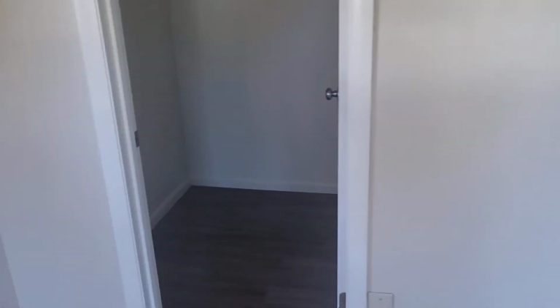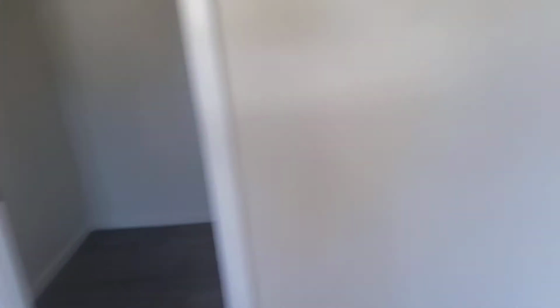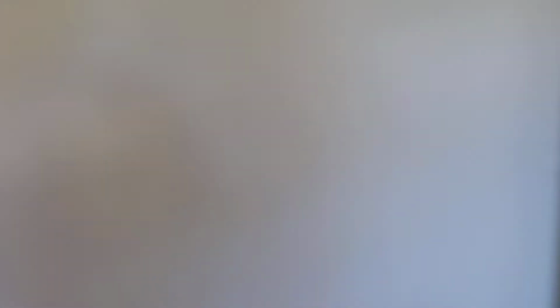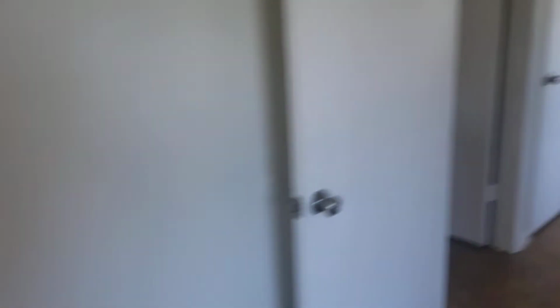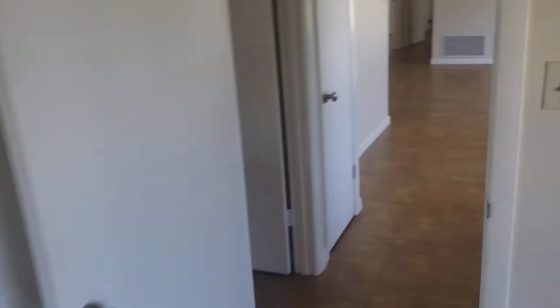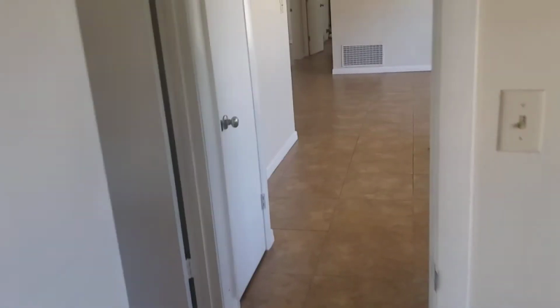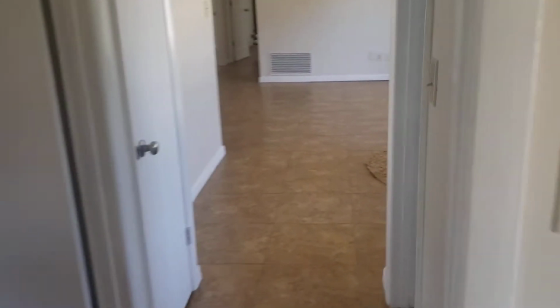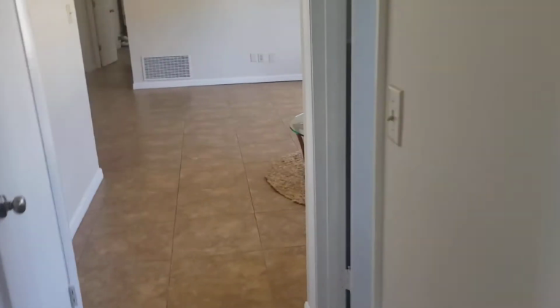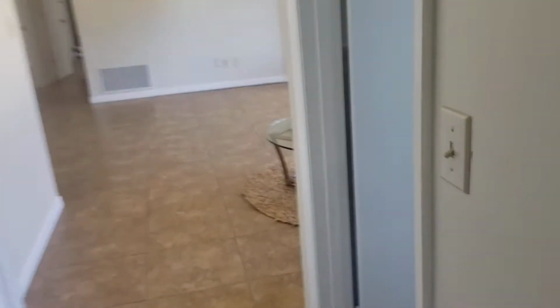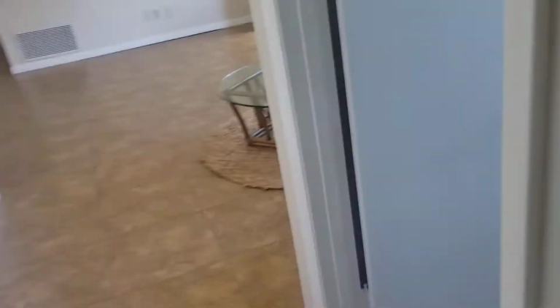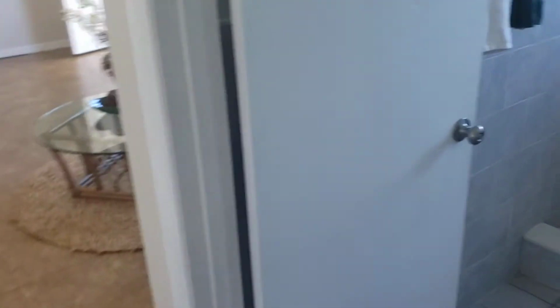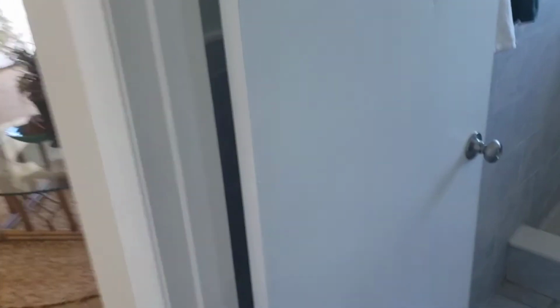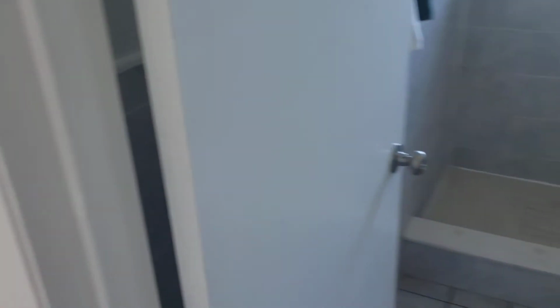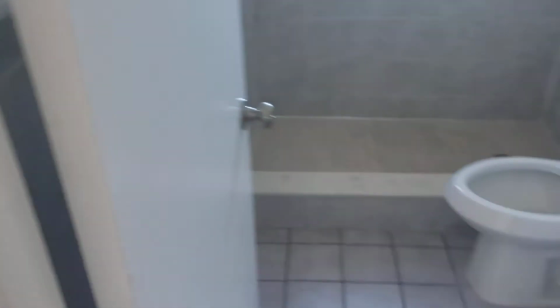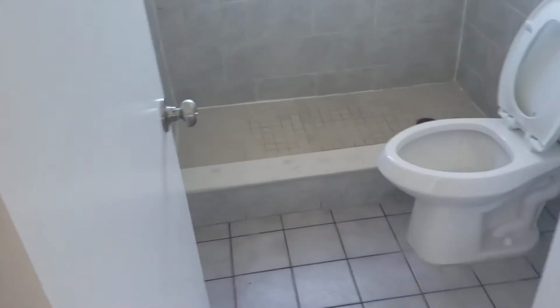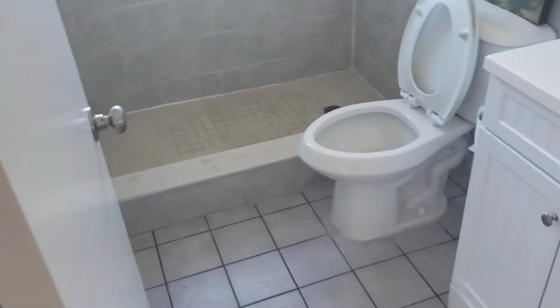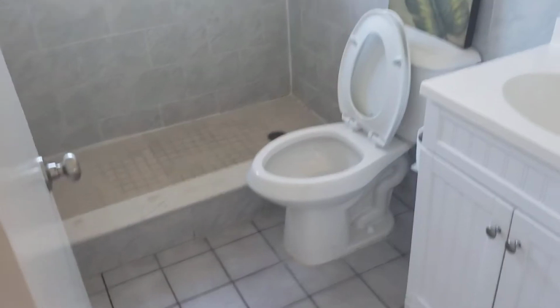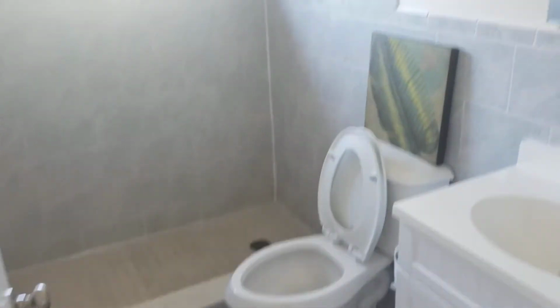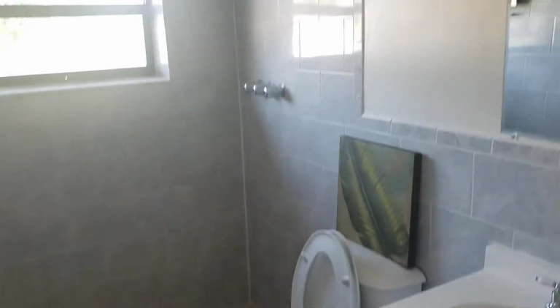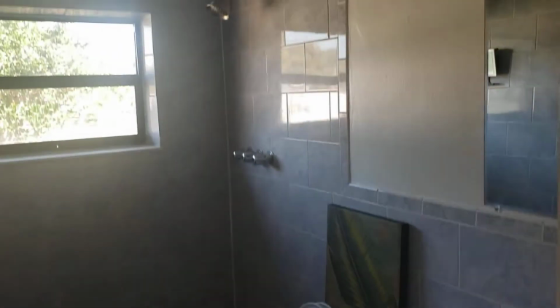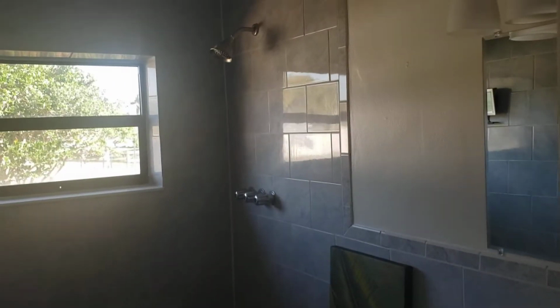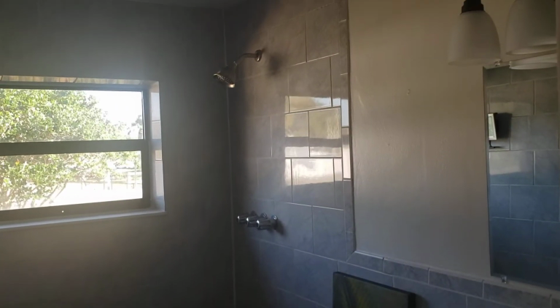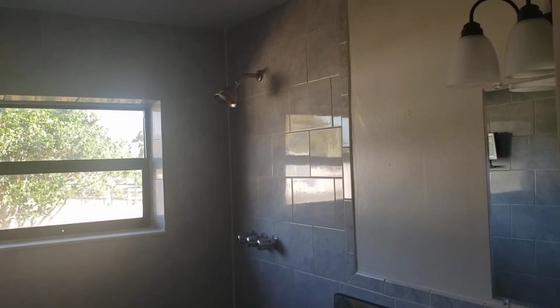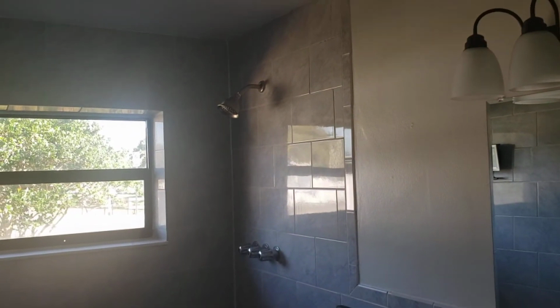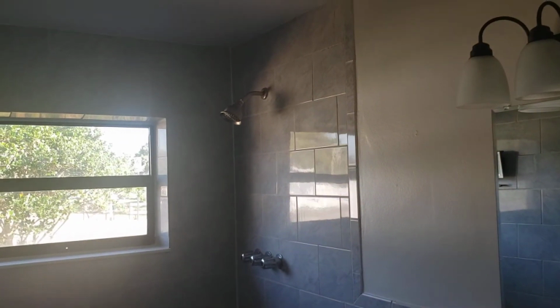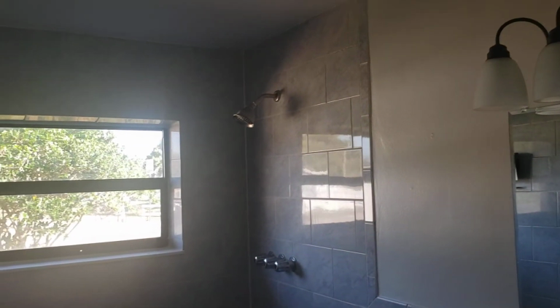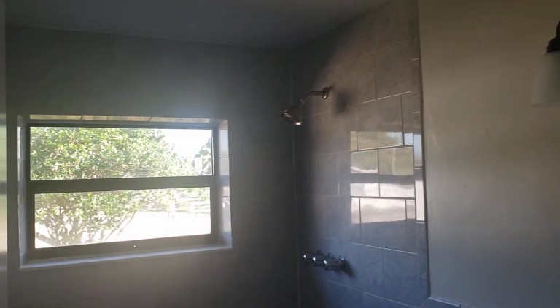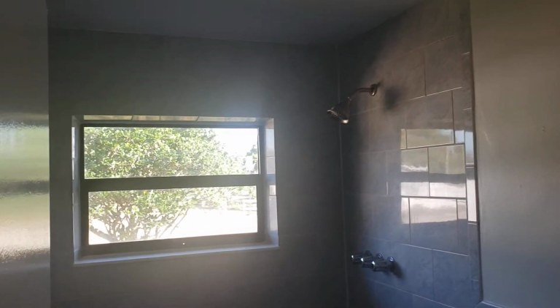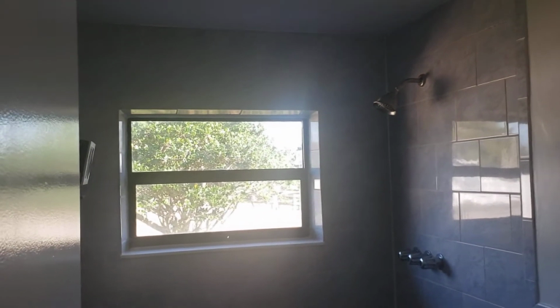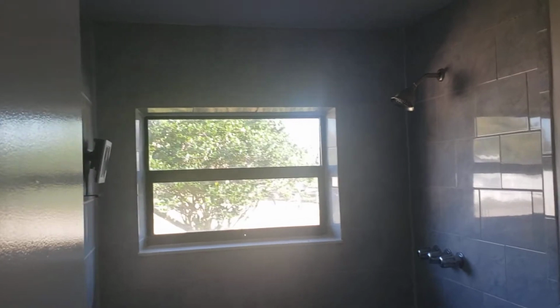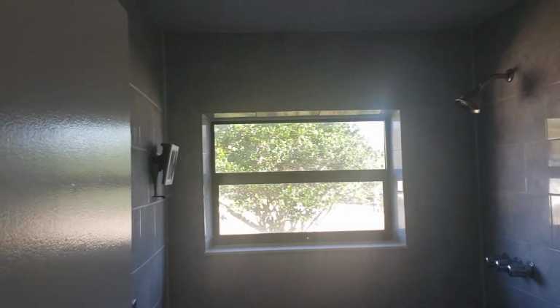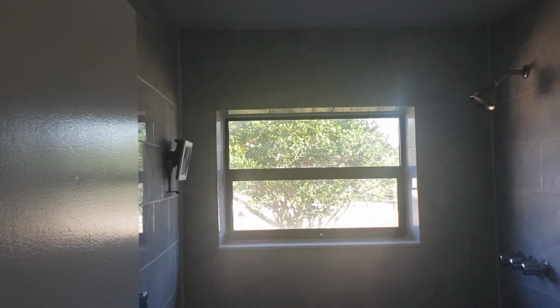Of course, right across from those we have the guest bath — look at that. Standing shower, and it looks like we got new tile in here.